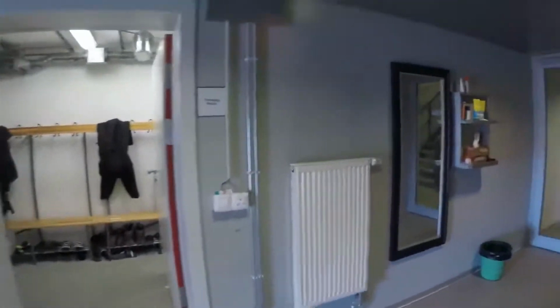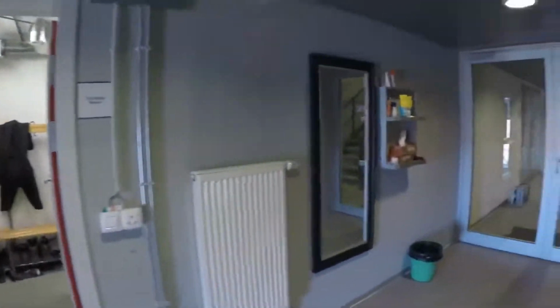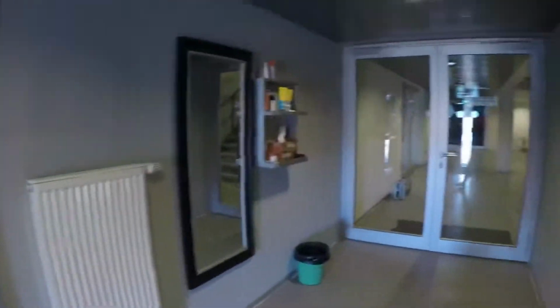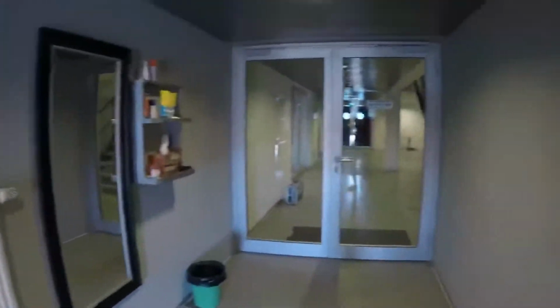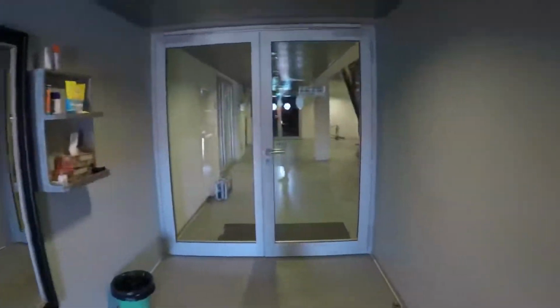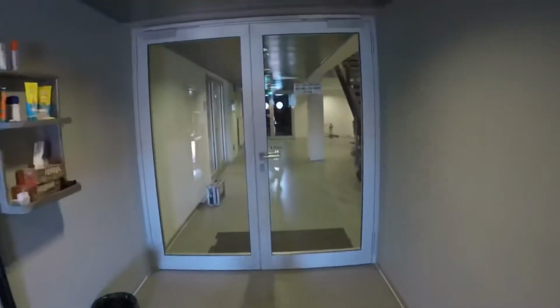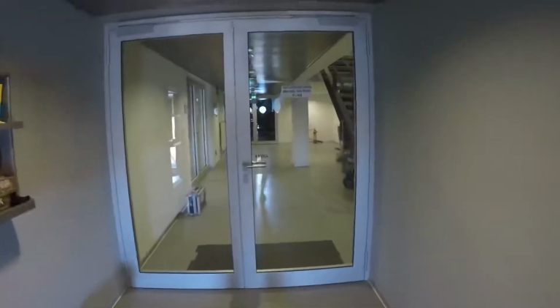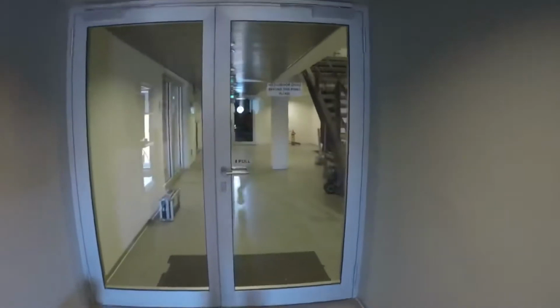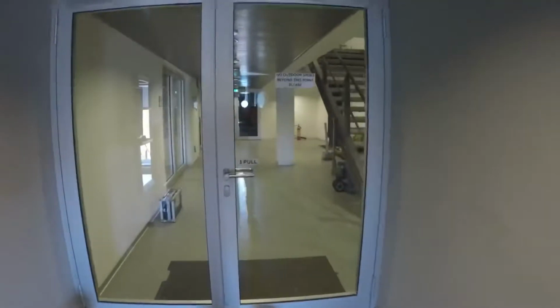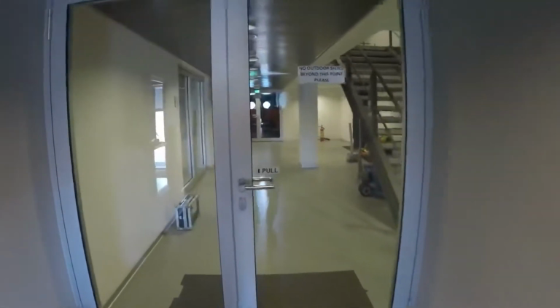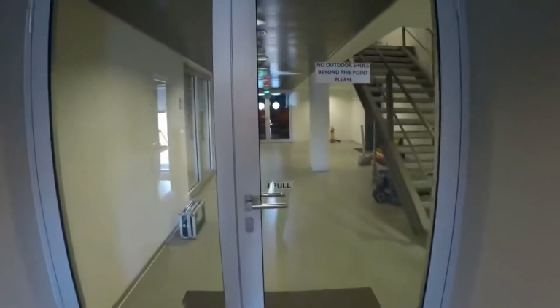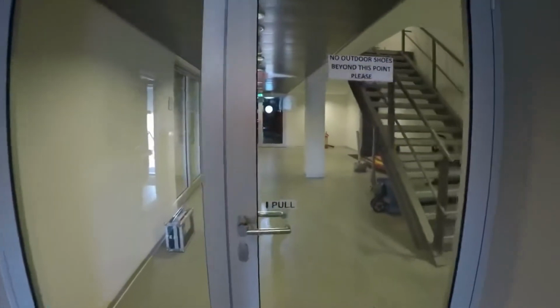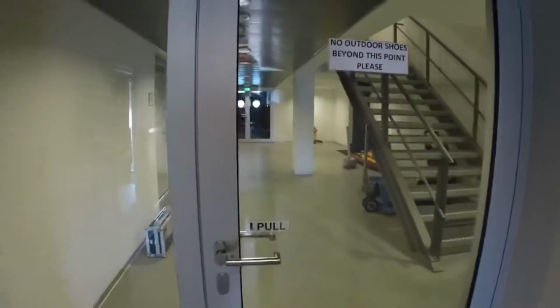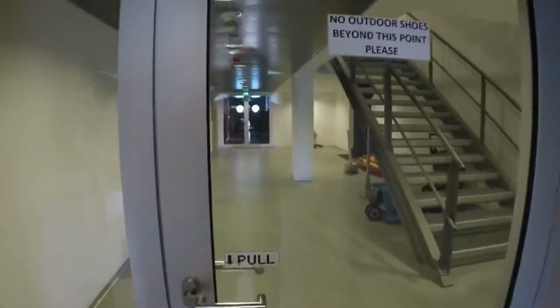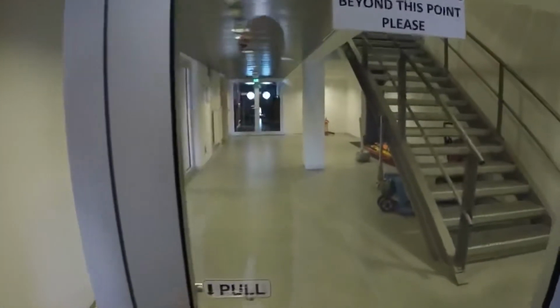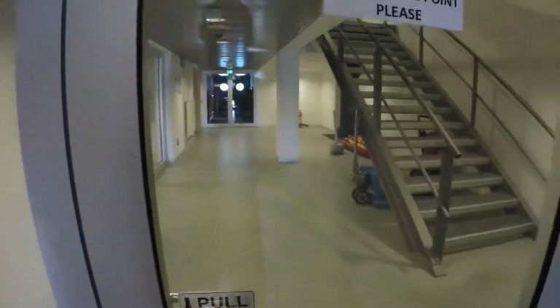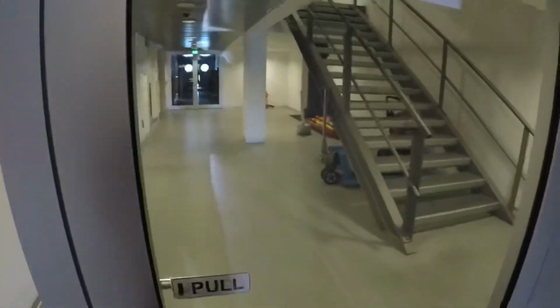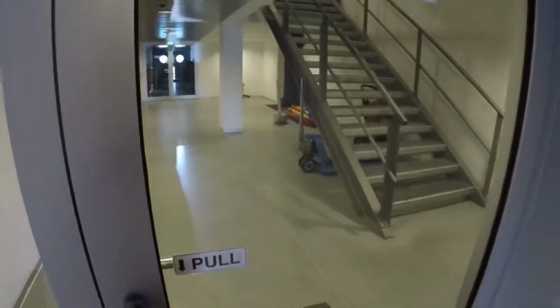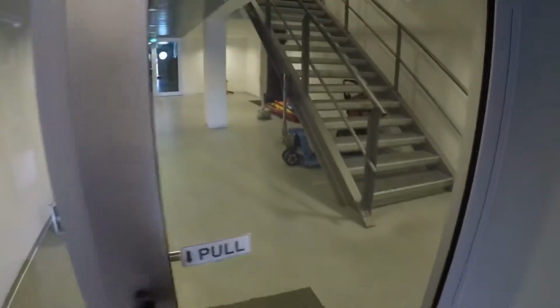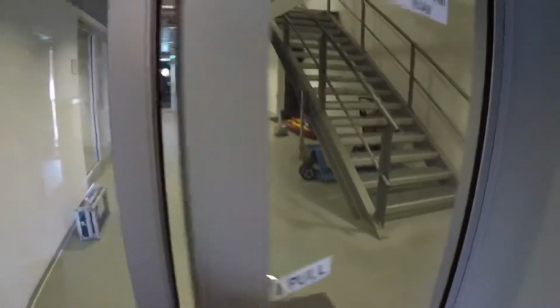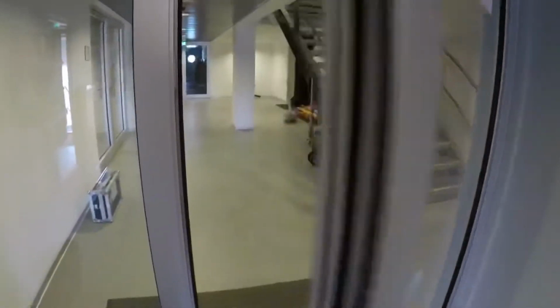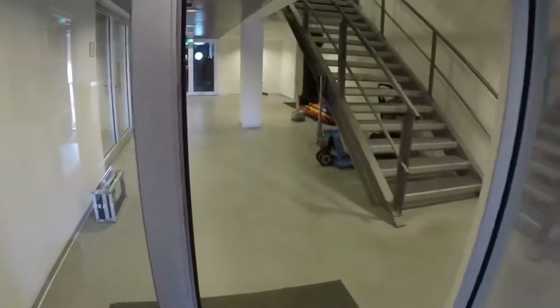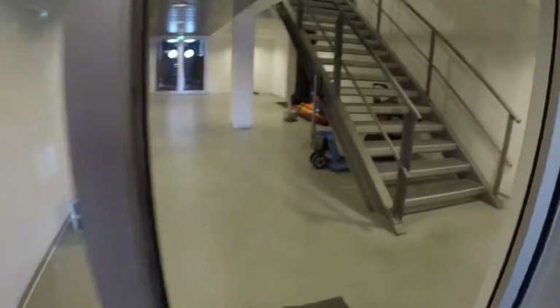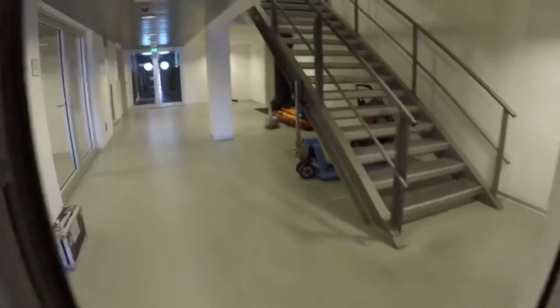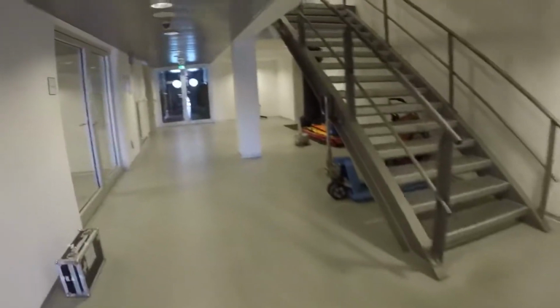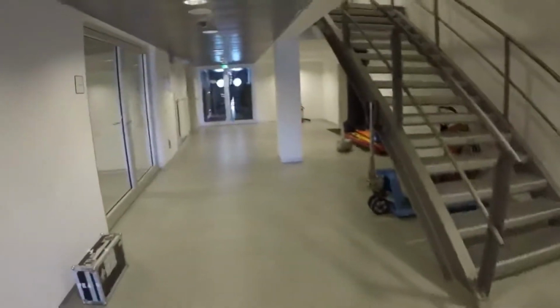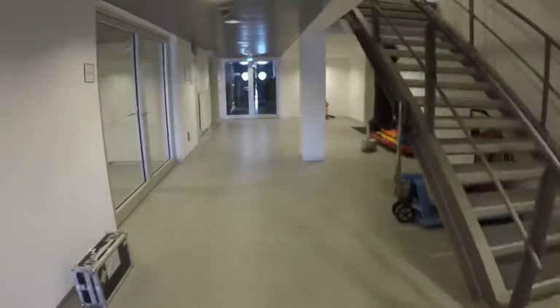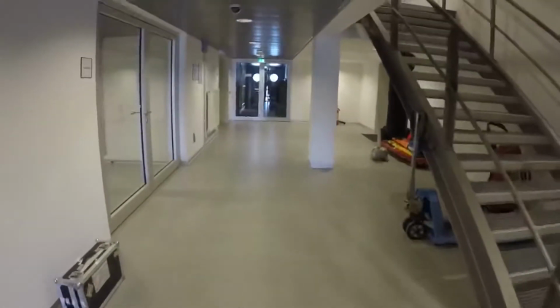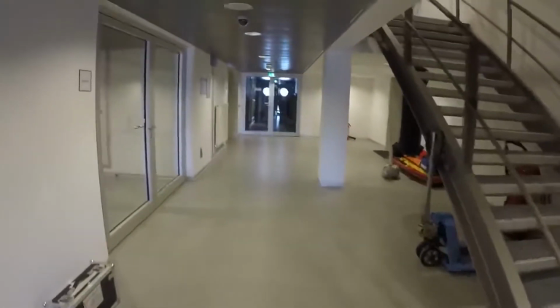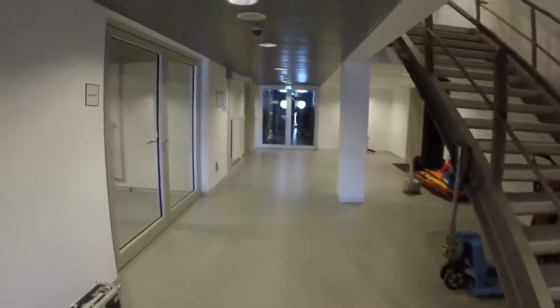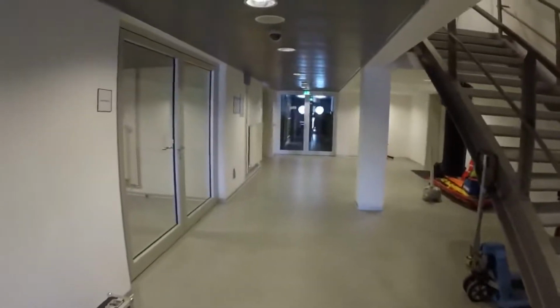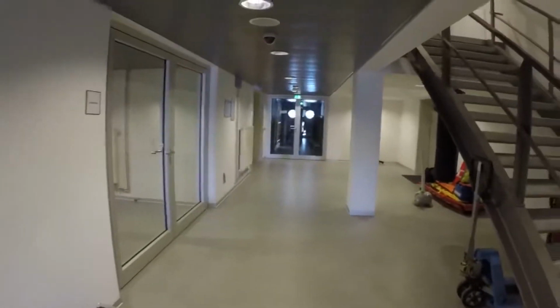Right now we are entering into the master station. This is our master station.